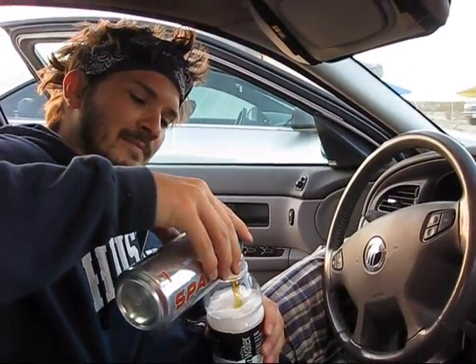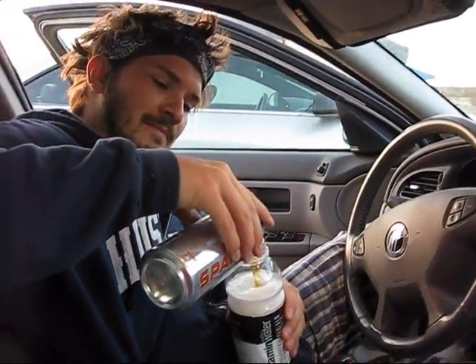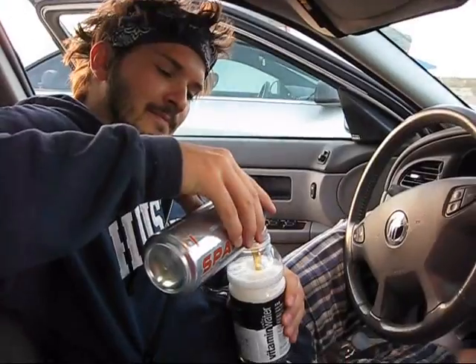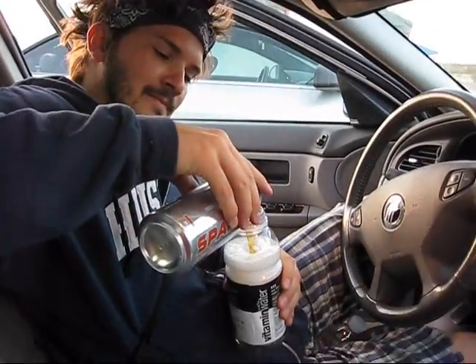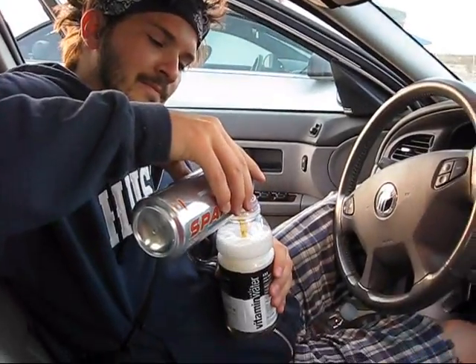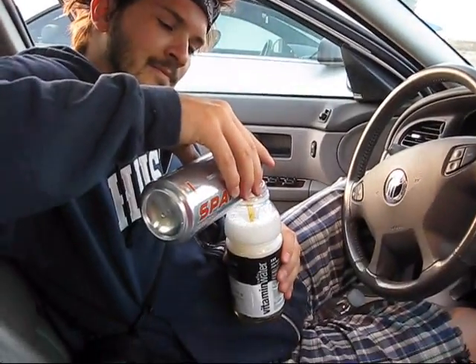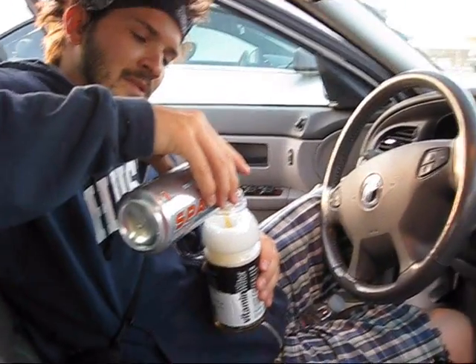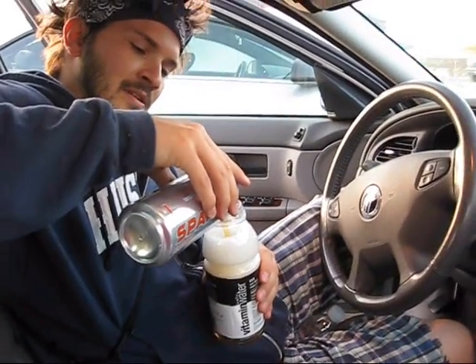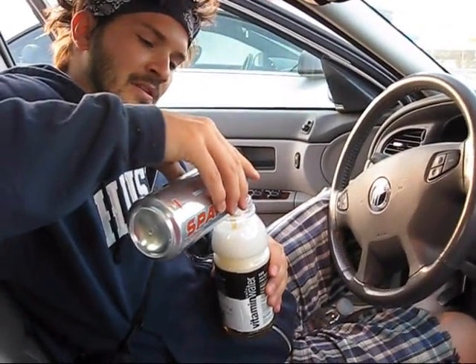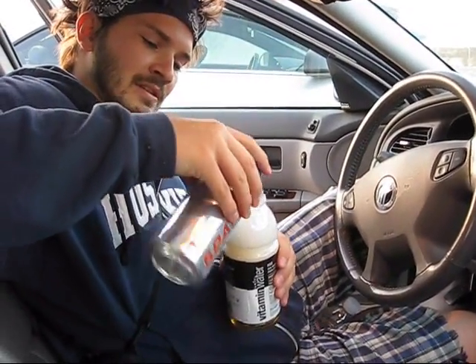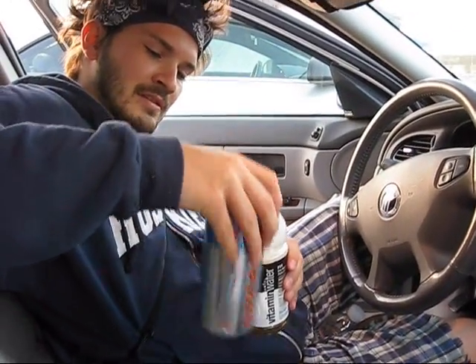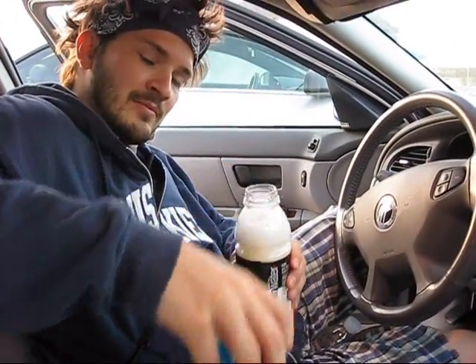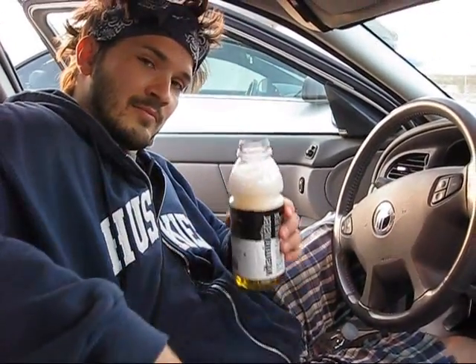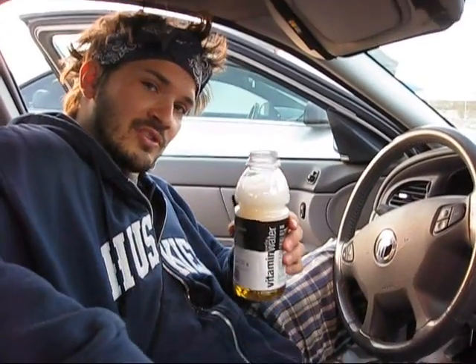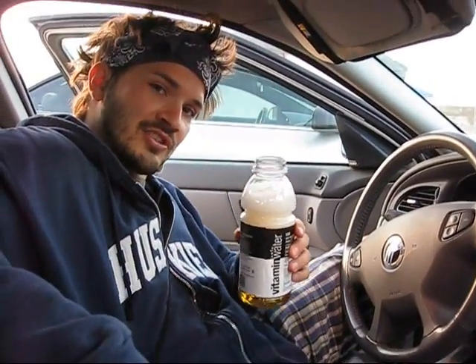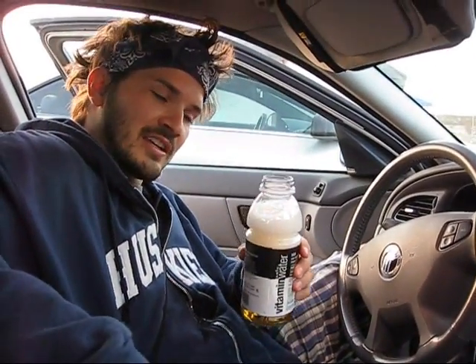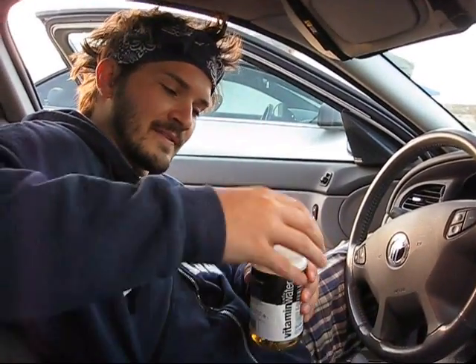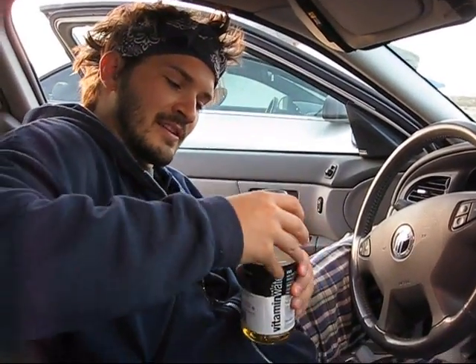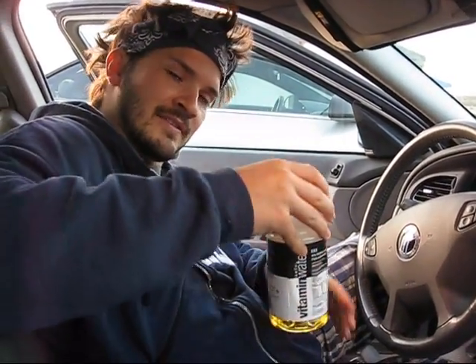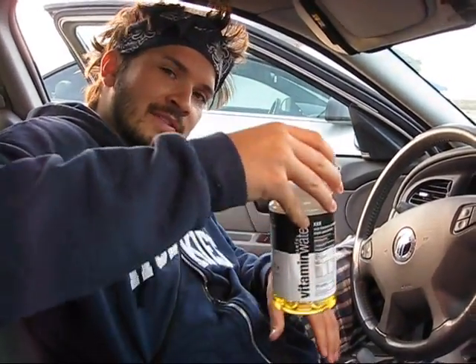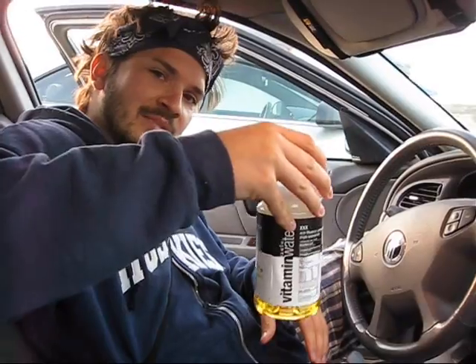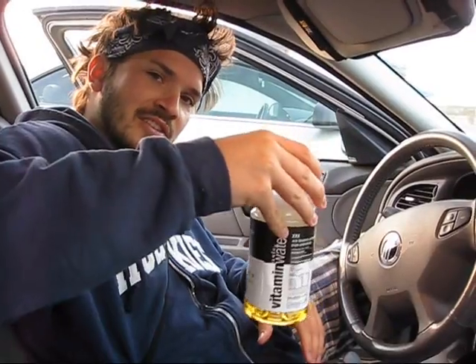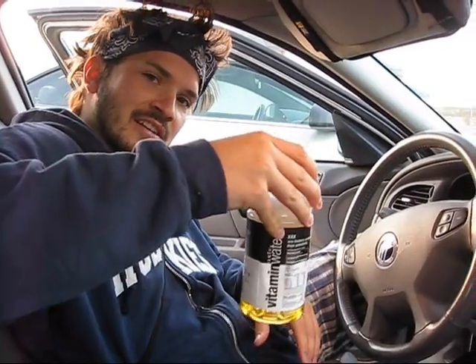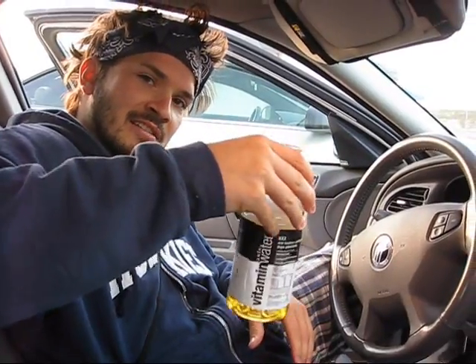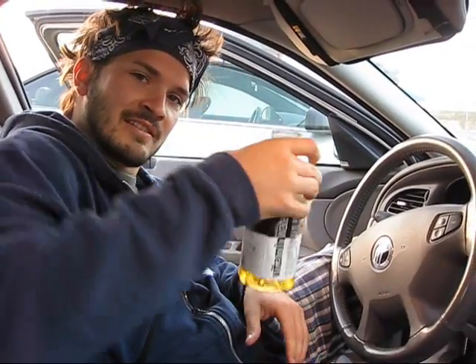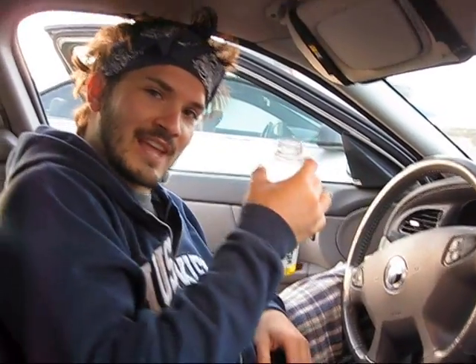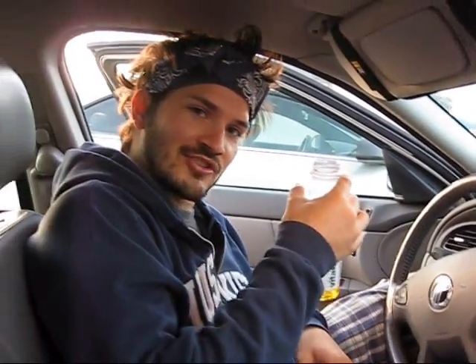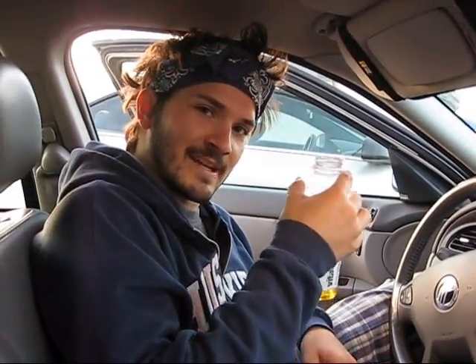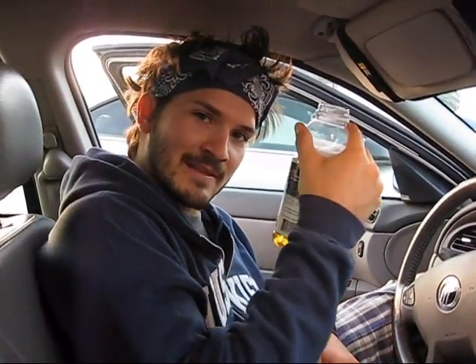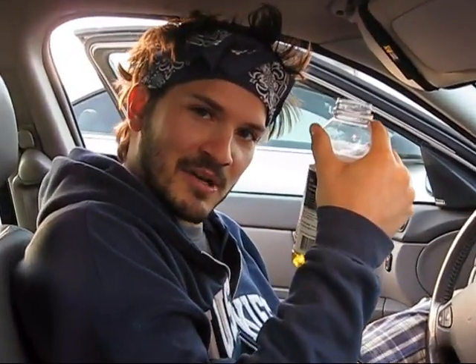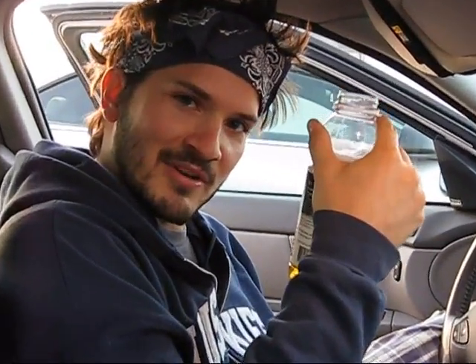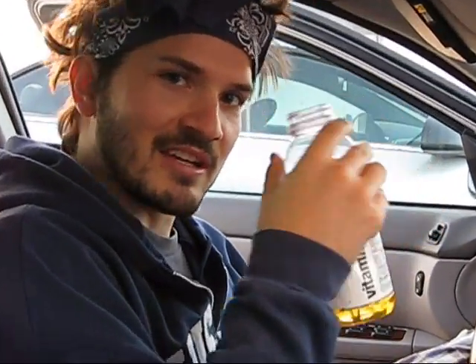Mmm. Be sure not to shake it. Simply stir it. And enjoy. Sparksmosa.